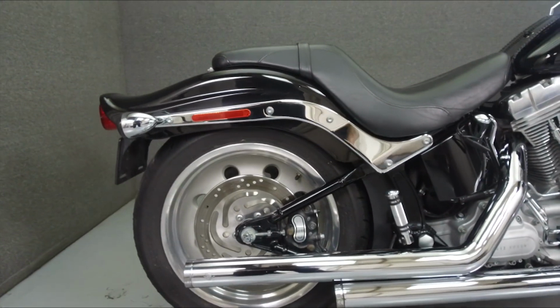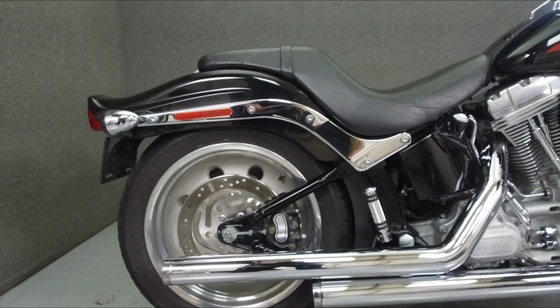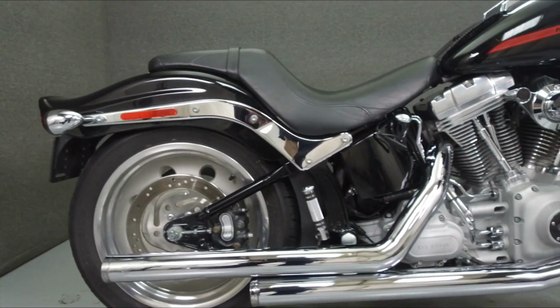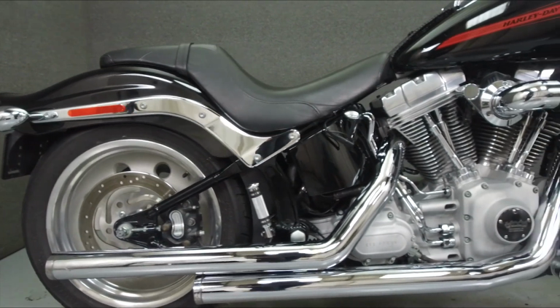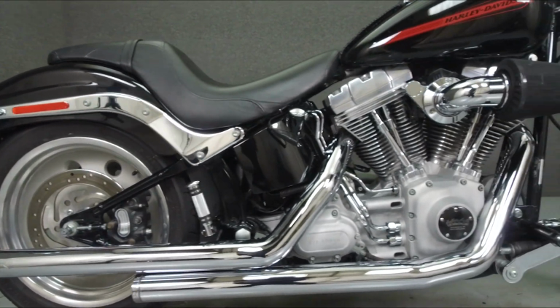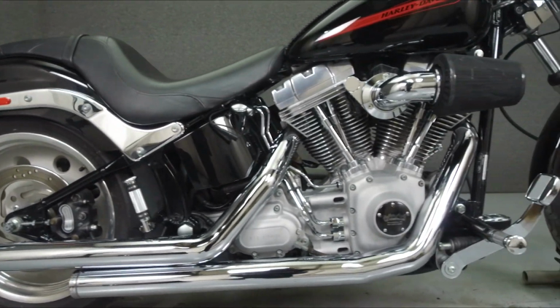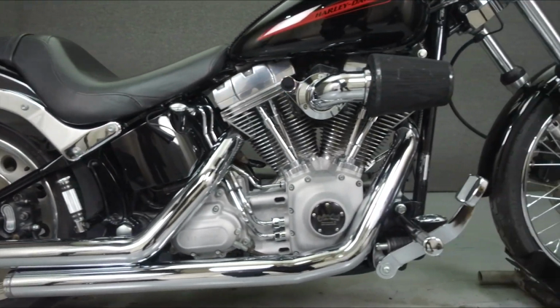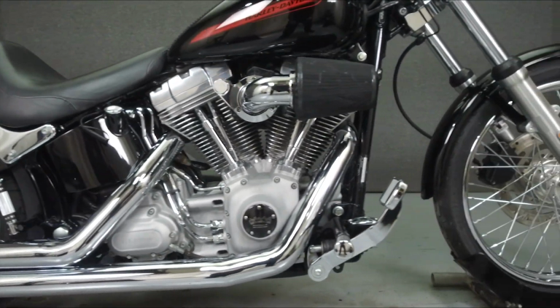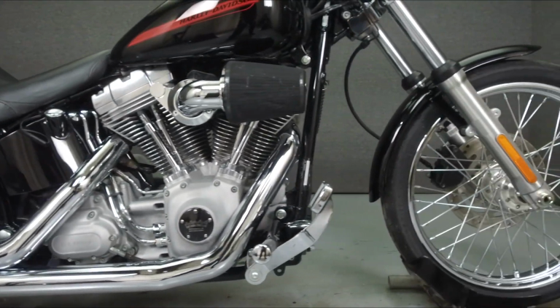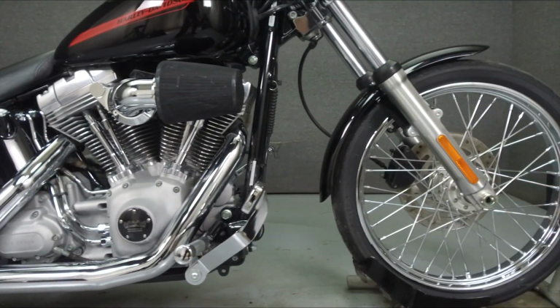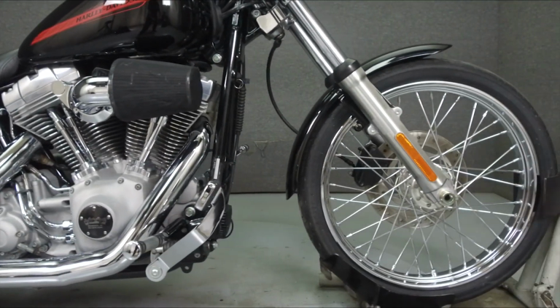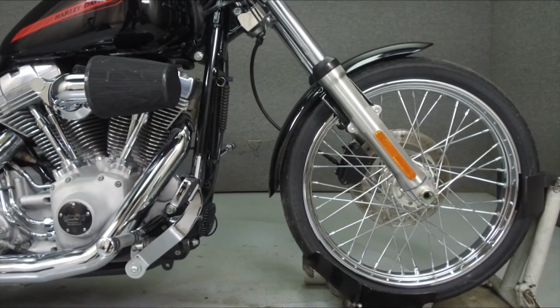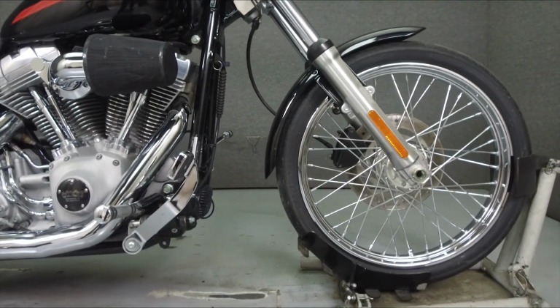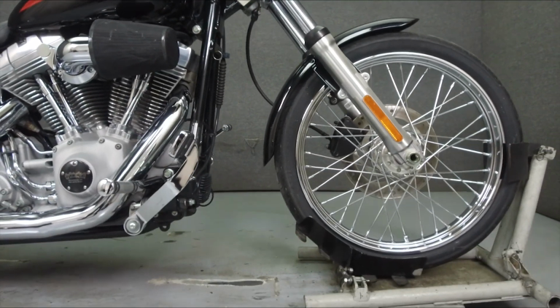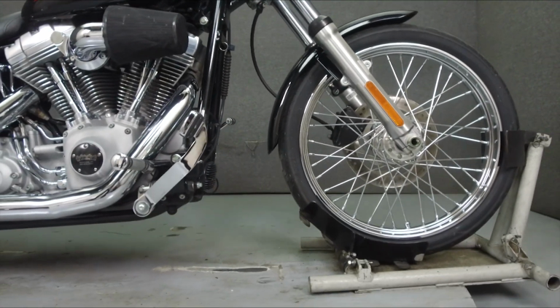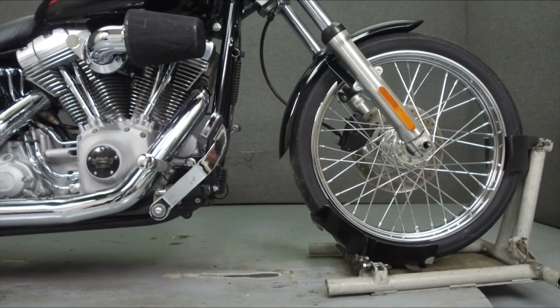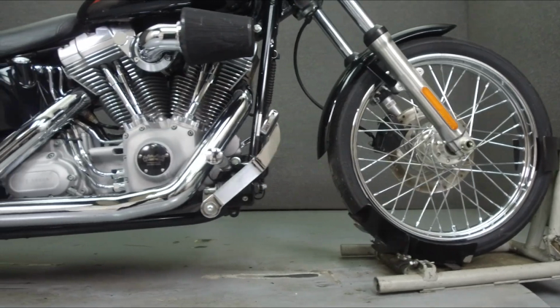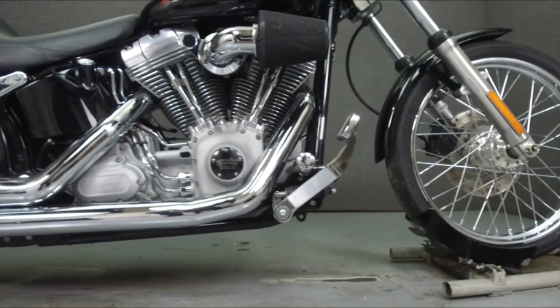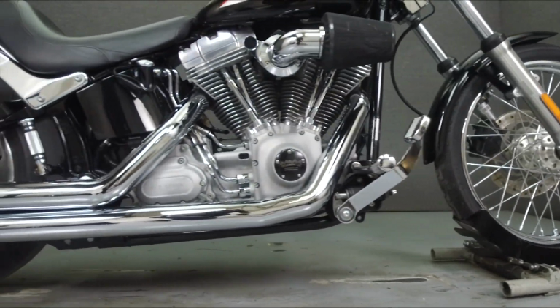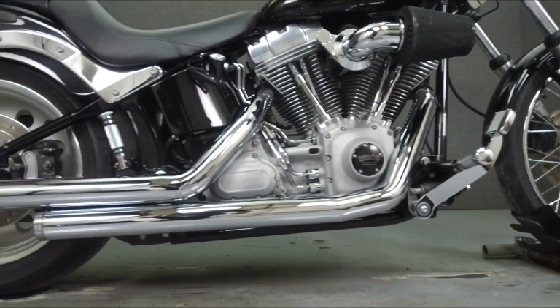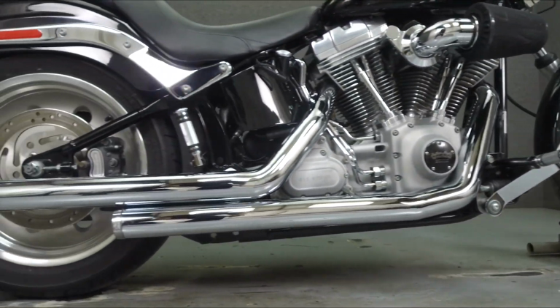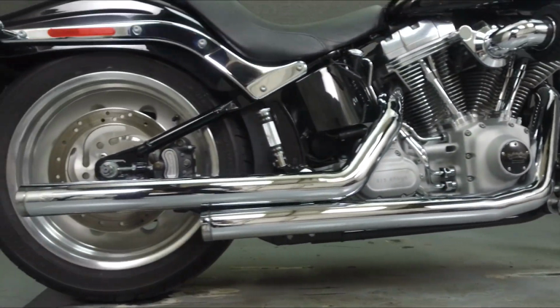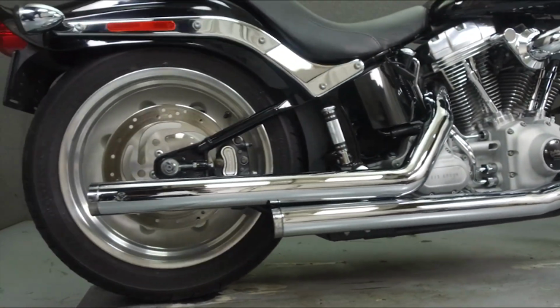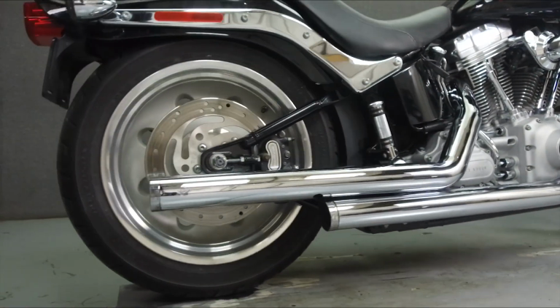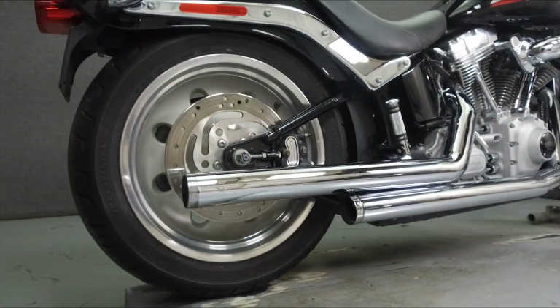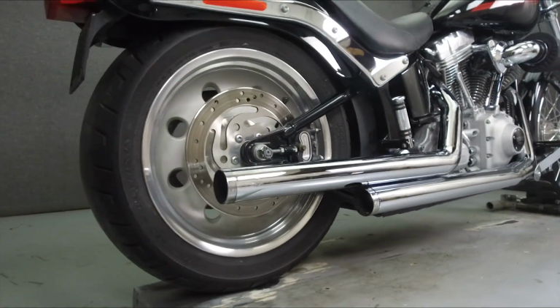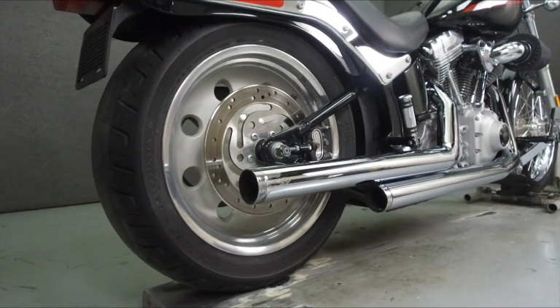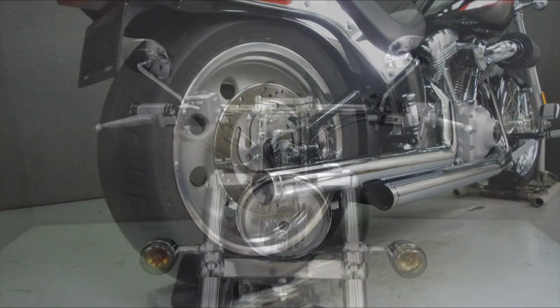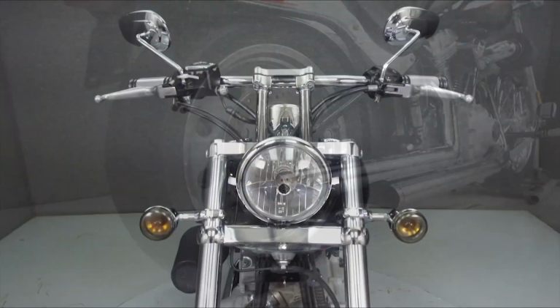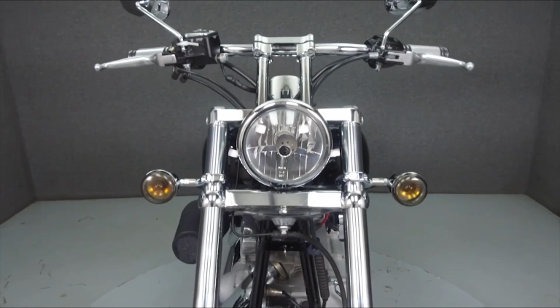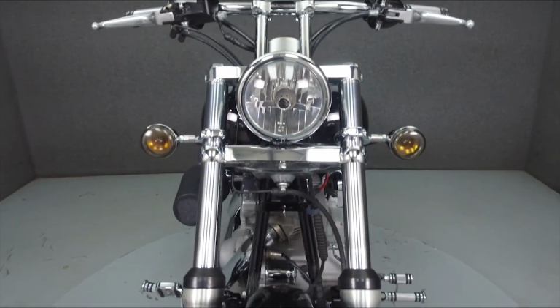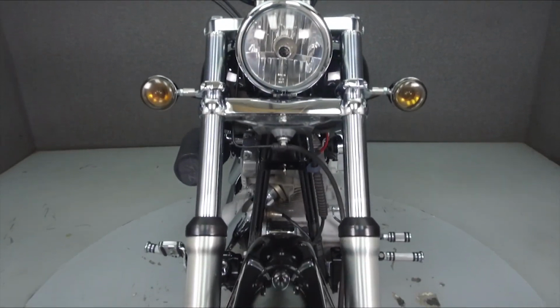Powered by a 96 cubic inch V-twin engine with a six-speed transmission, the Softail puts out 87 ft-lbs of torque at 2,750 rpm. It has a seat height of 28.3 inches and a dry weight of 654 lbs.